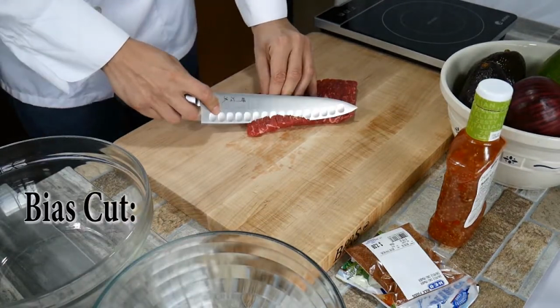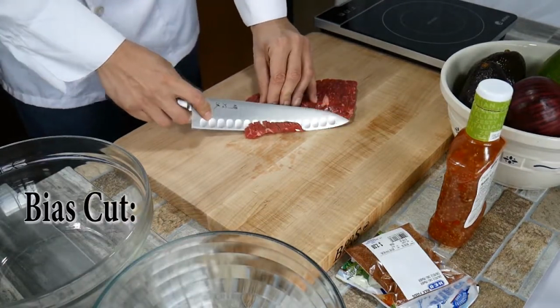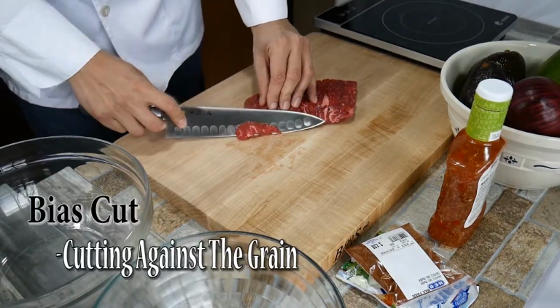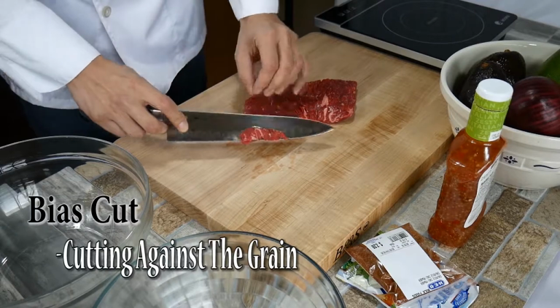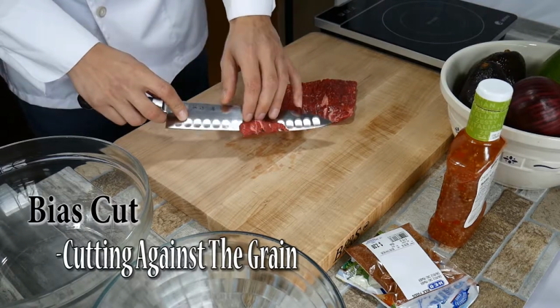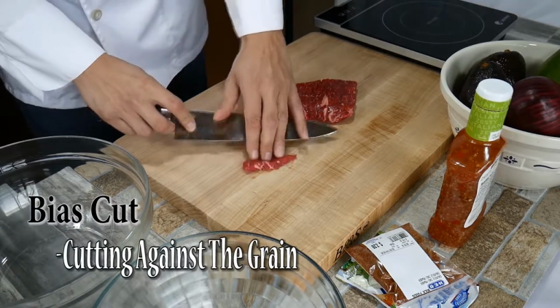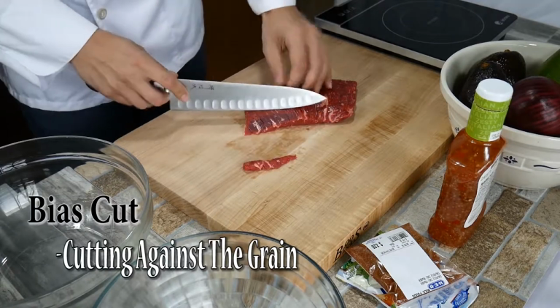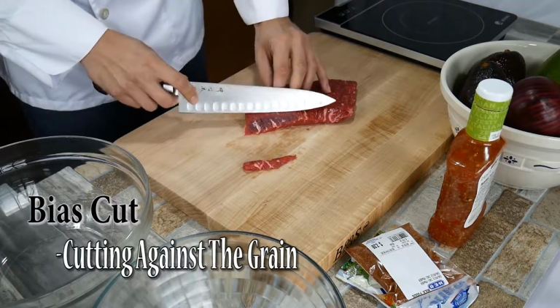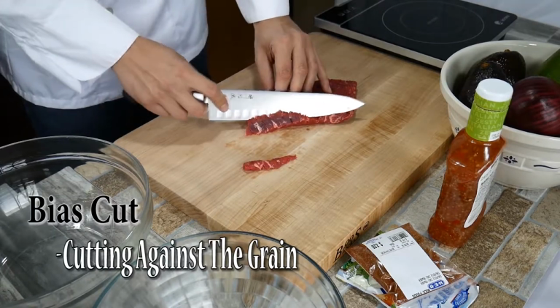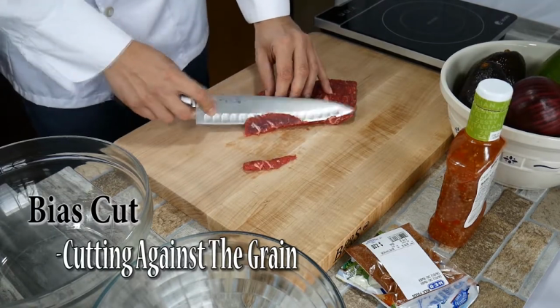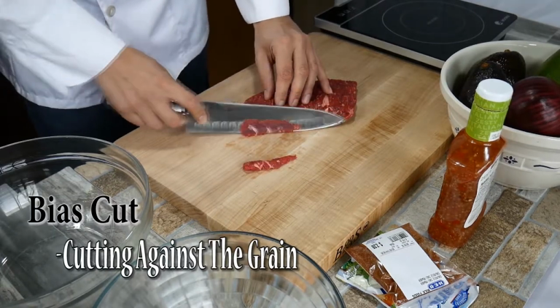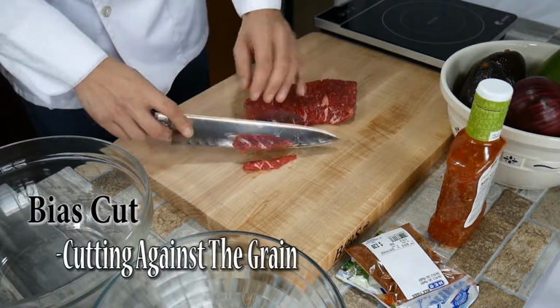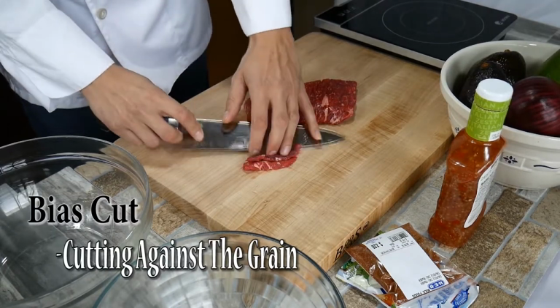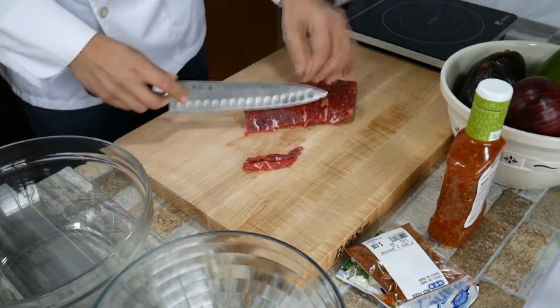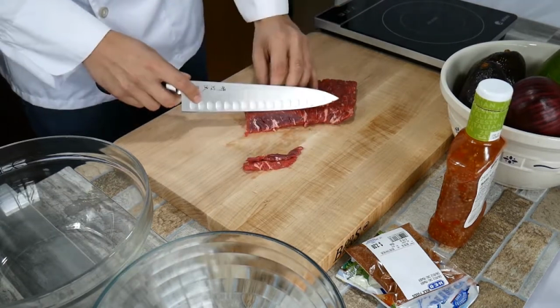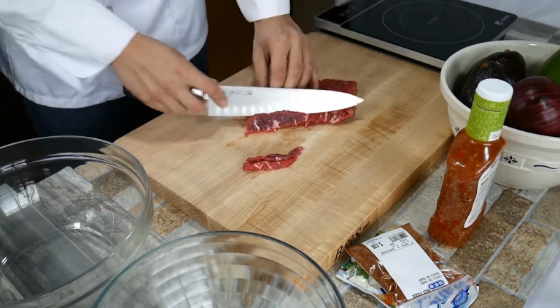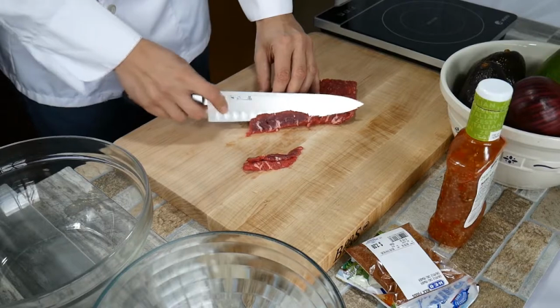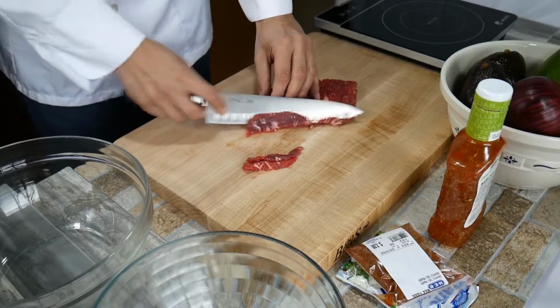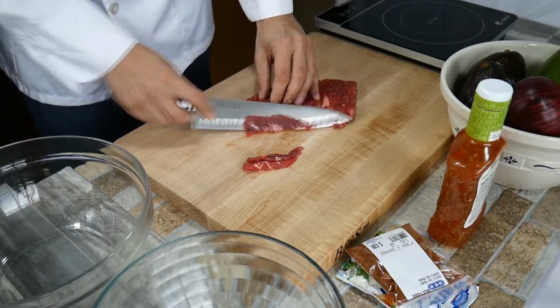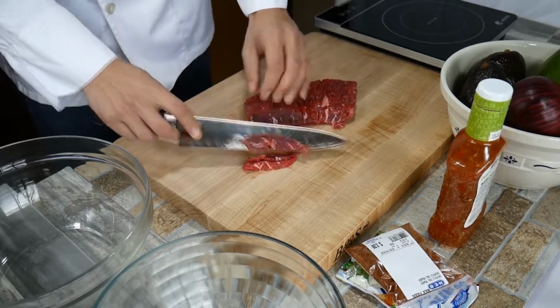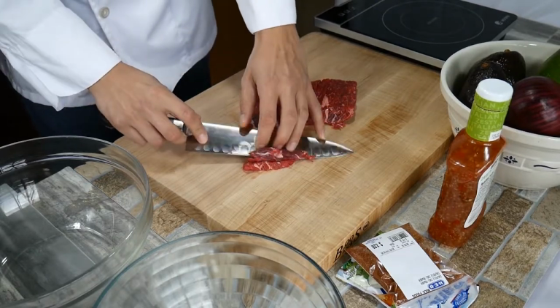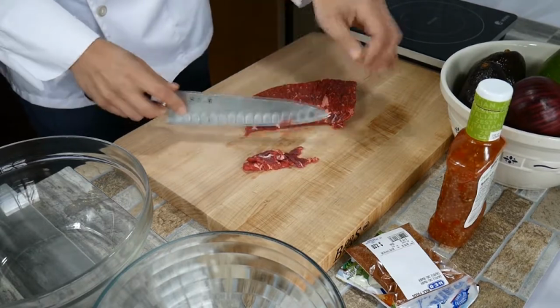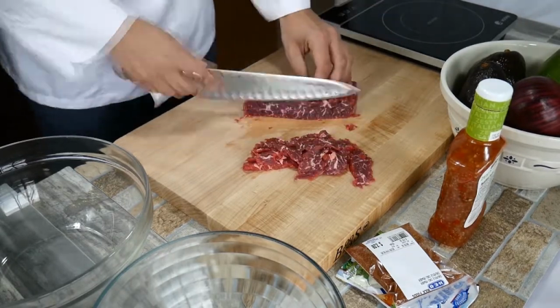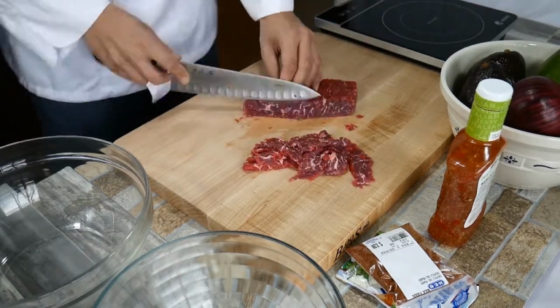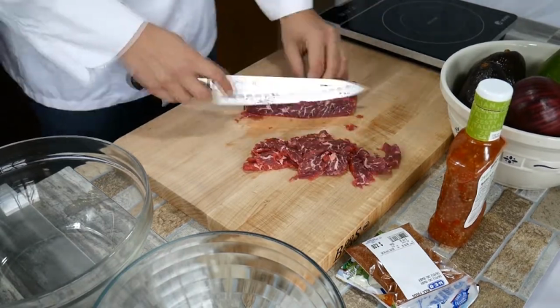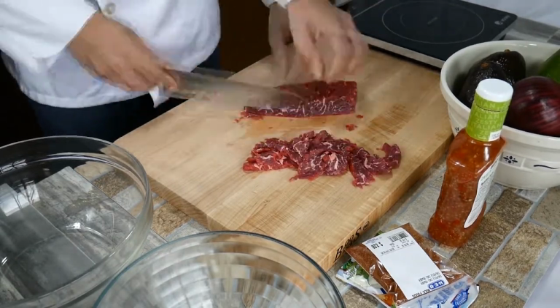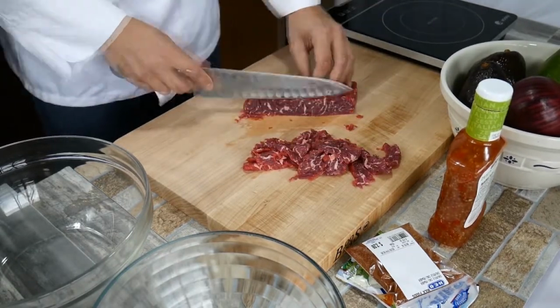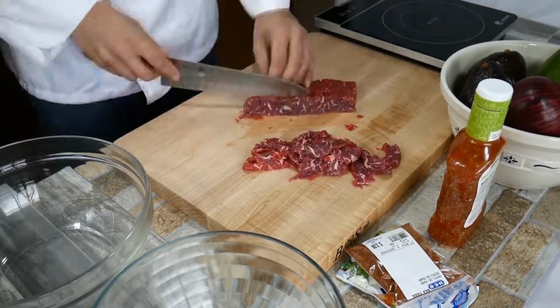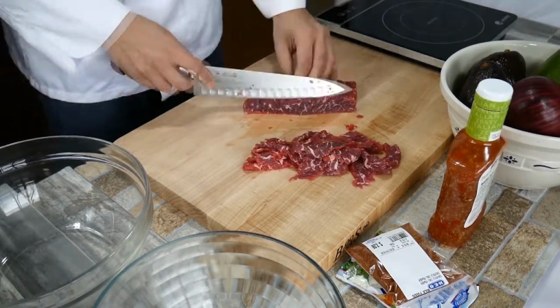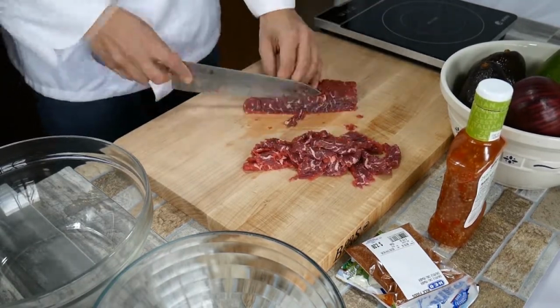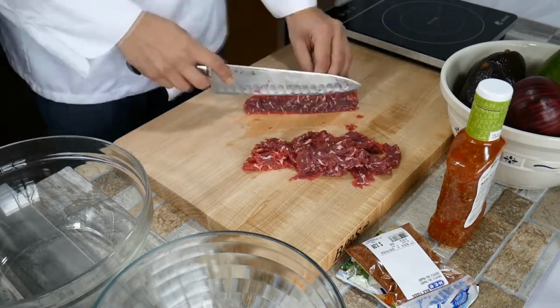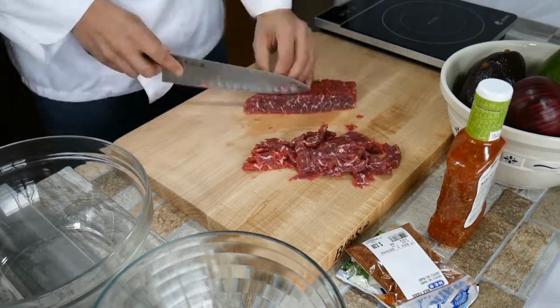We're going to cut this really thin on the bias, which increases the tenderness. It's real important to cut against the grain when you're cutting this meat. You'll see the beautiful white in there — that's the marbling. That's a lot of flavor right there.